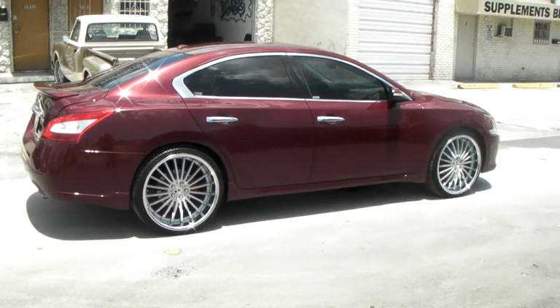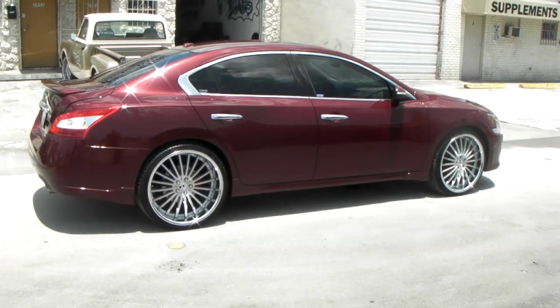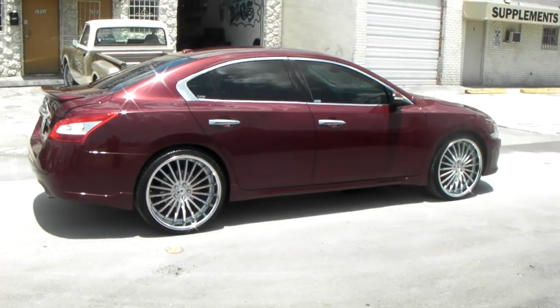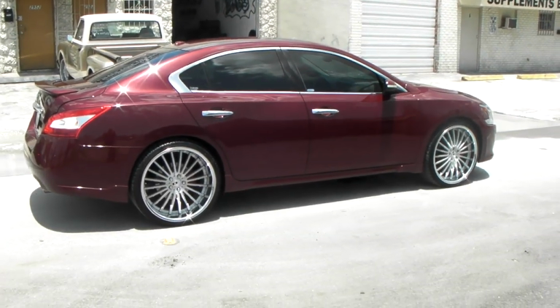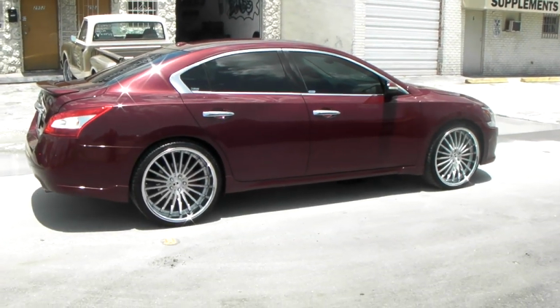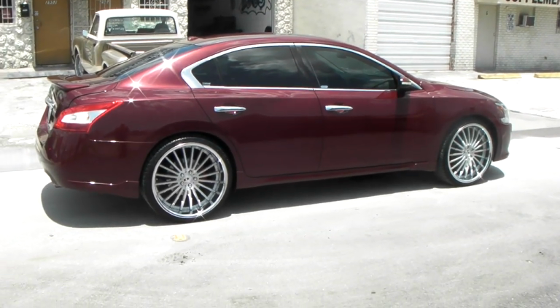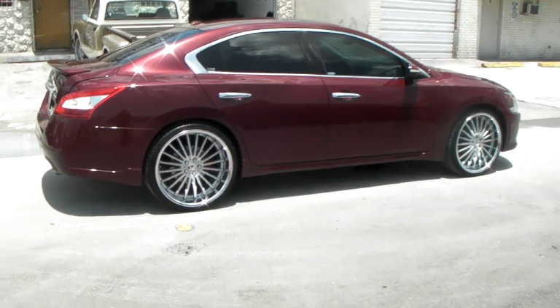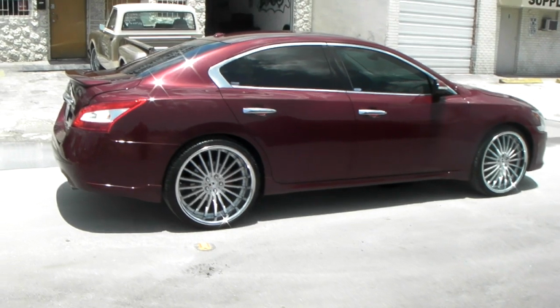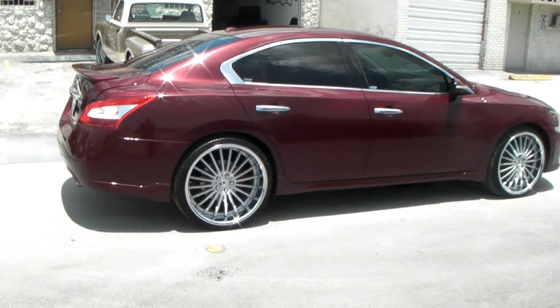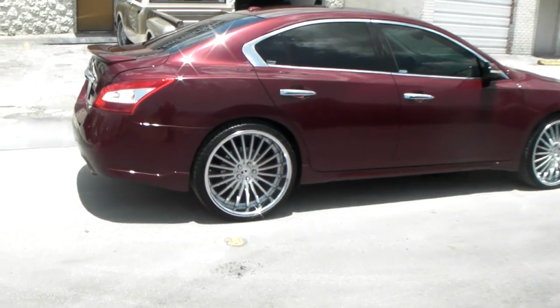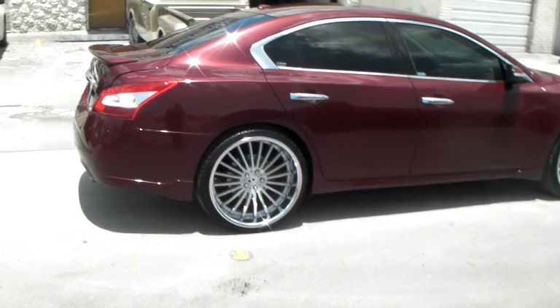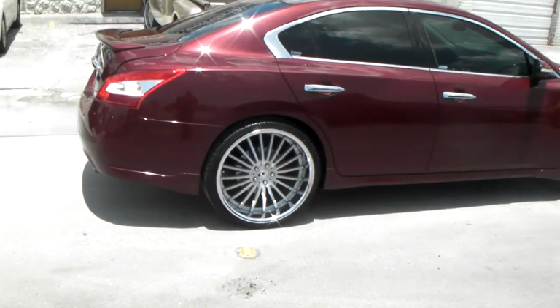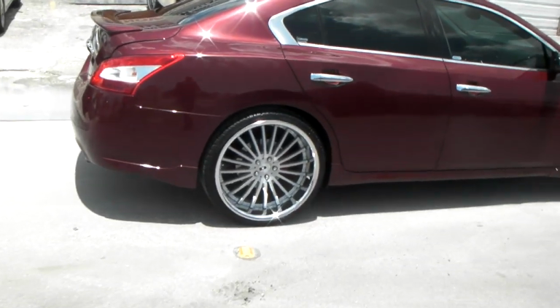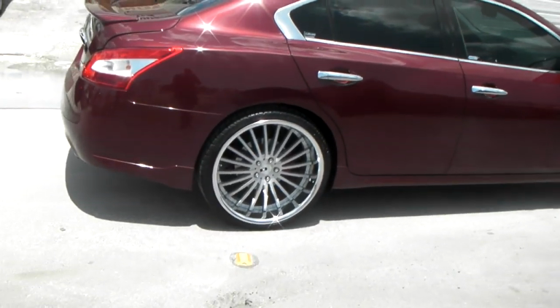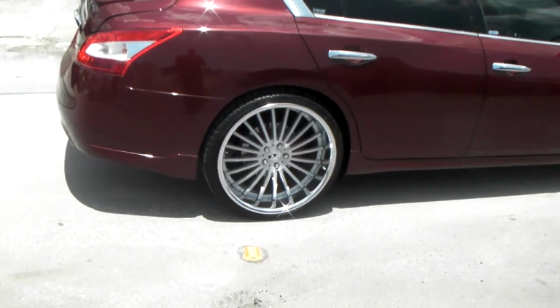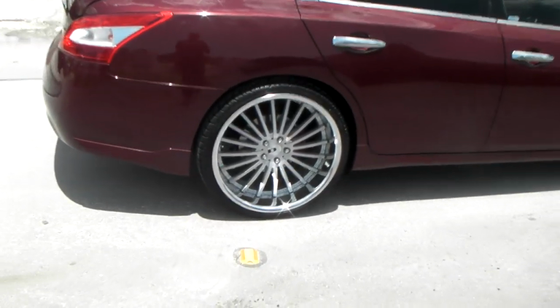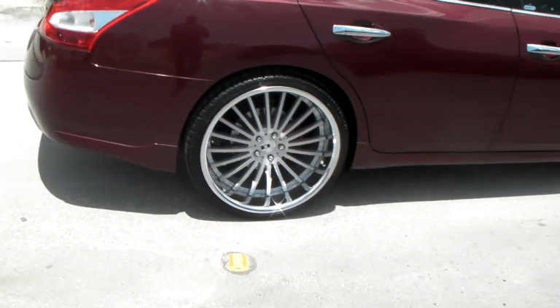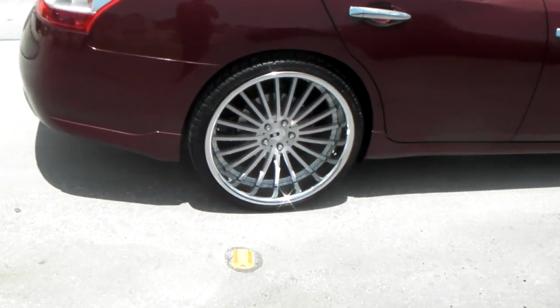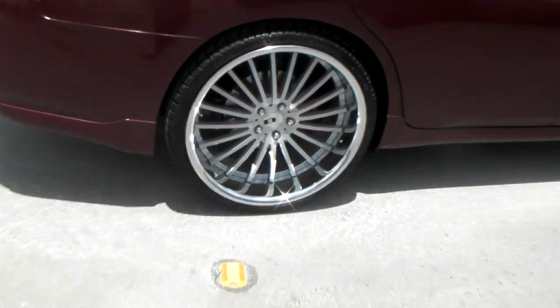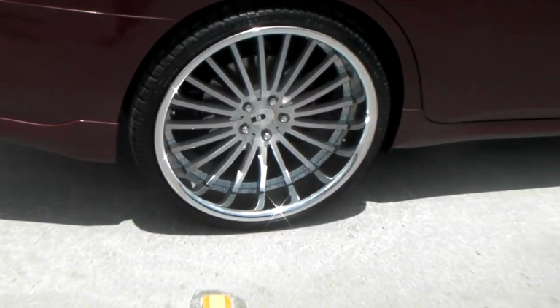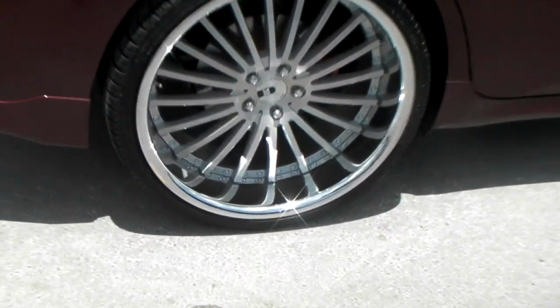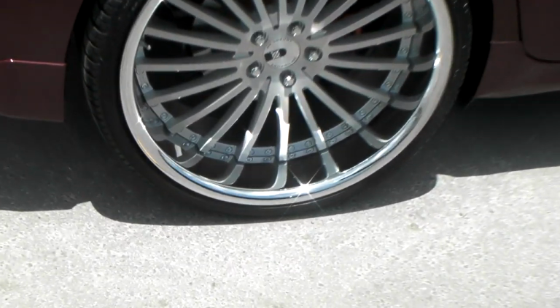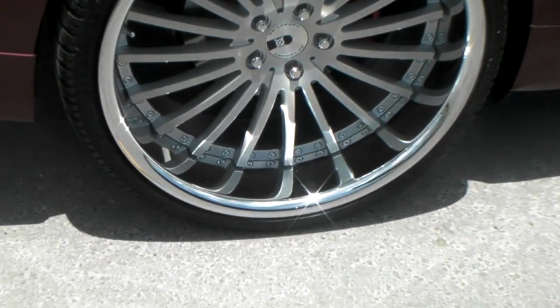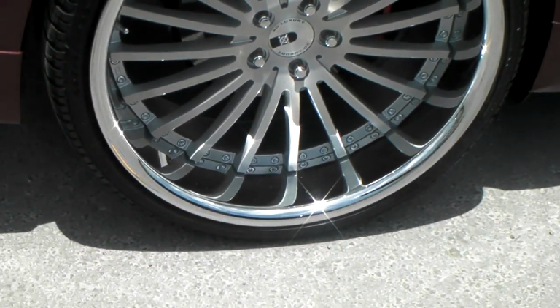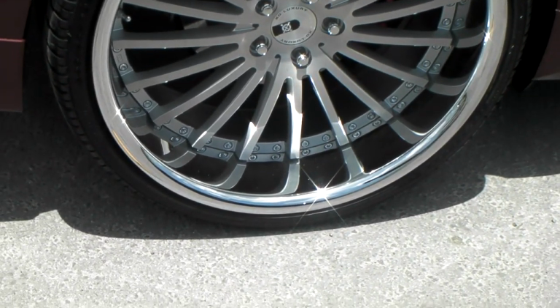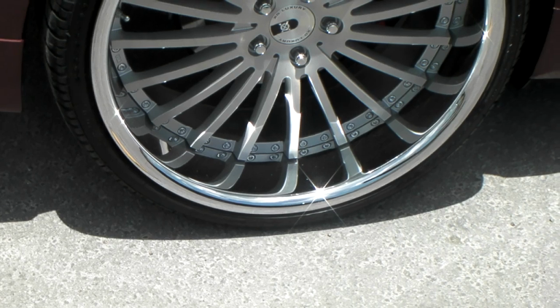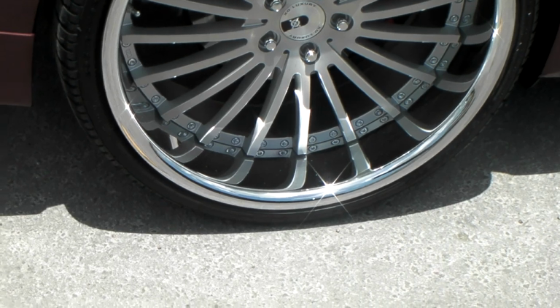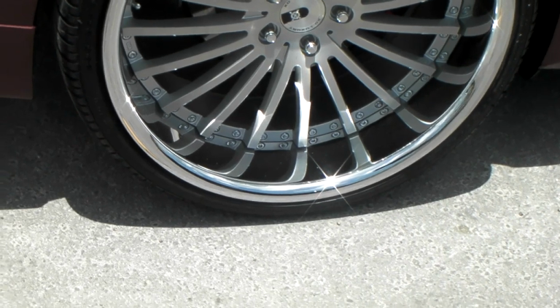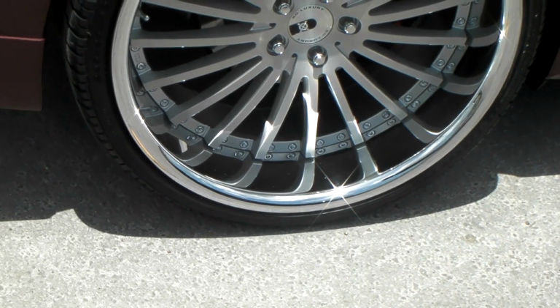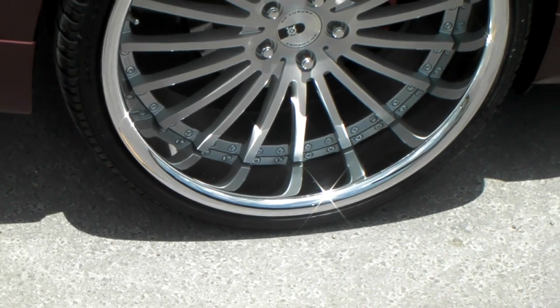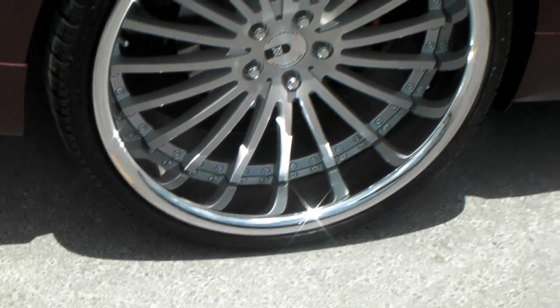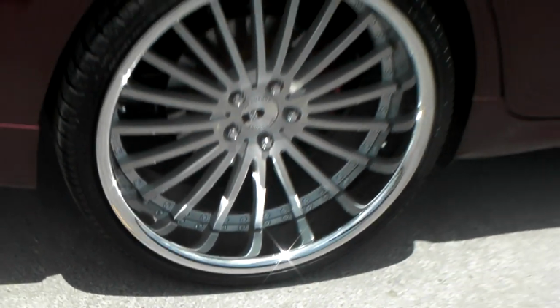Big lip in the back as you can see. Brushed face — got the flat look on it because a lot of people don't like when their wheels curve out. So nice looking wheels.